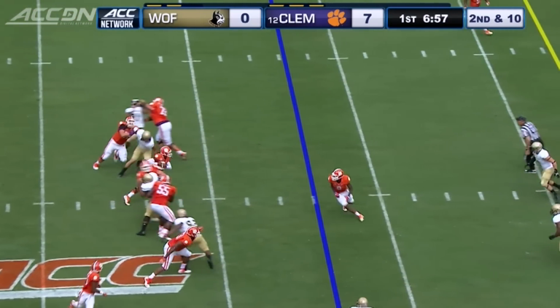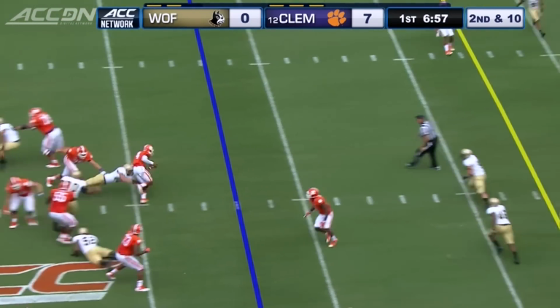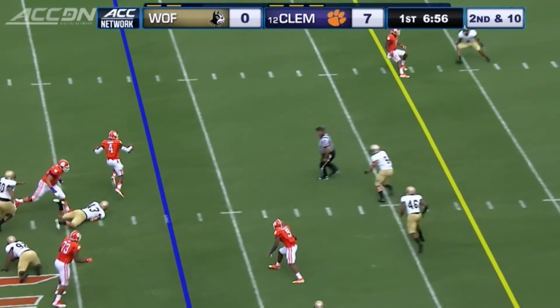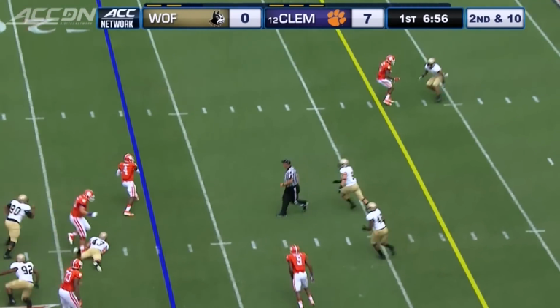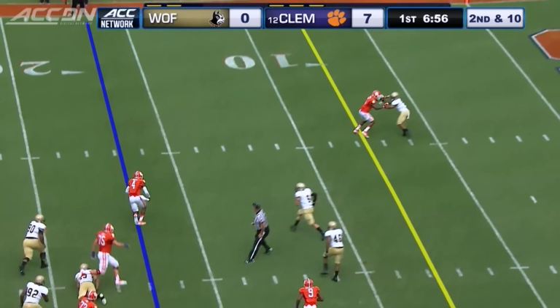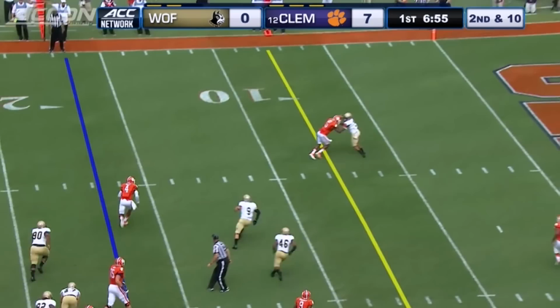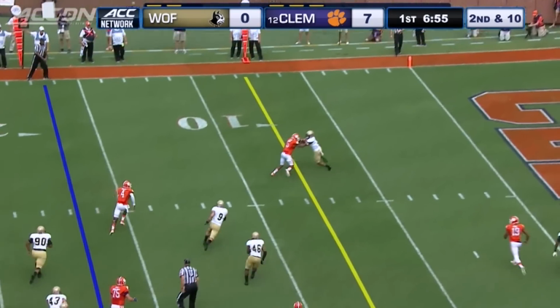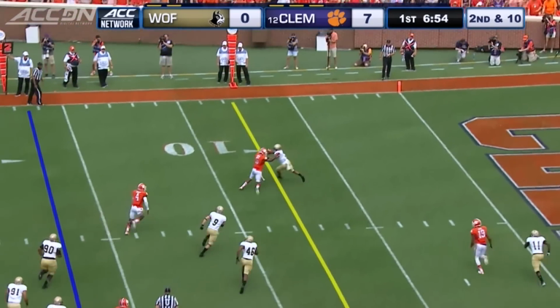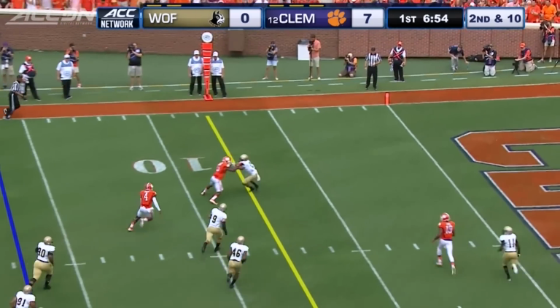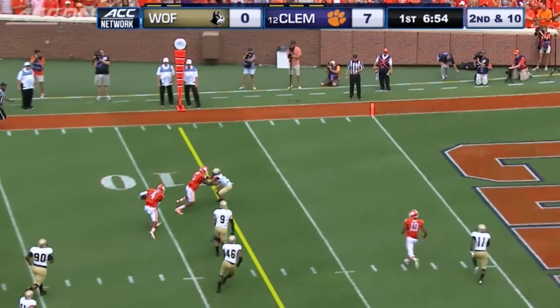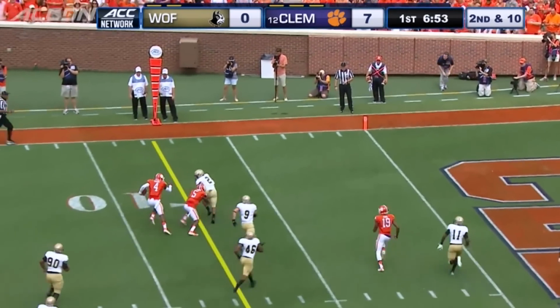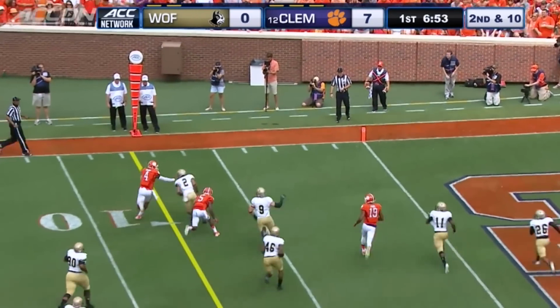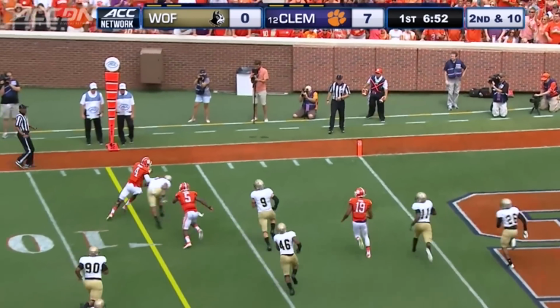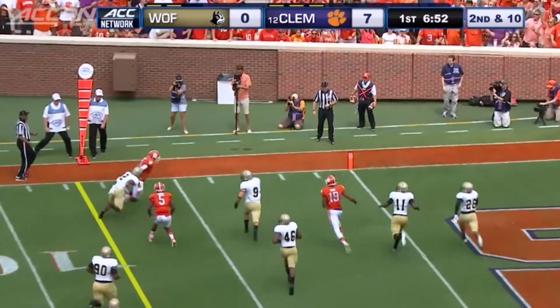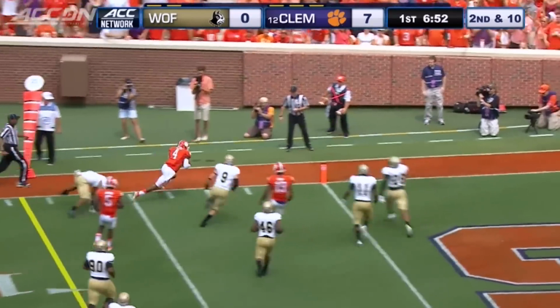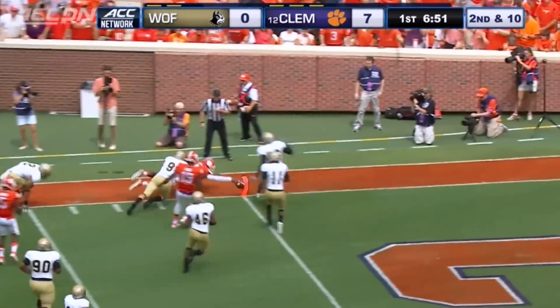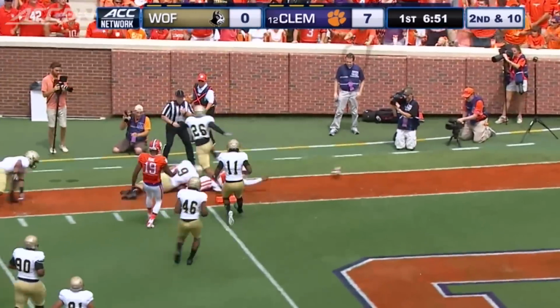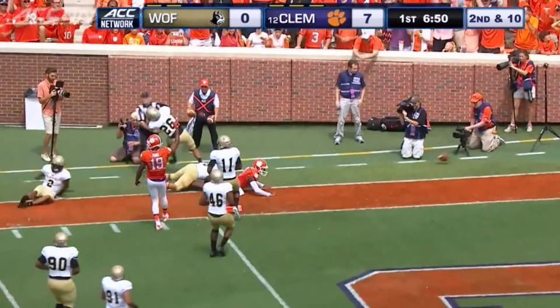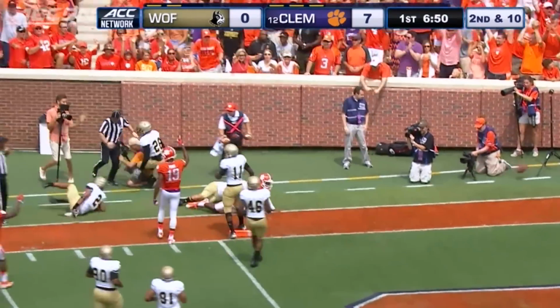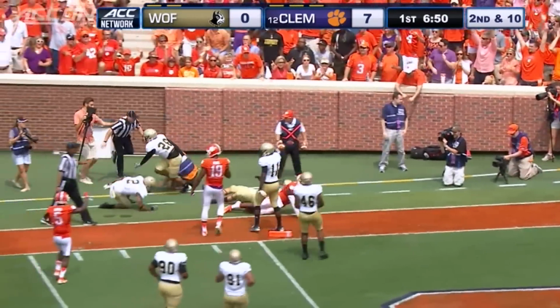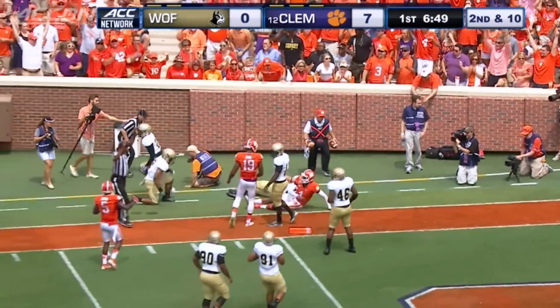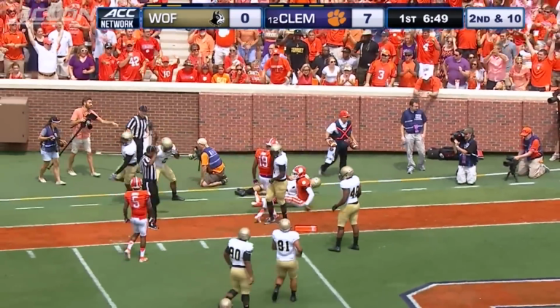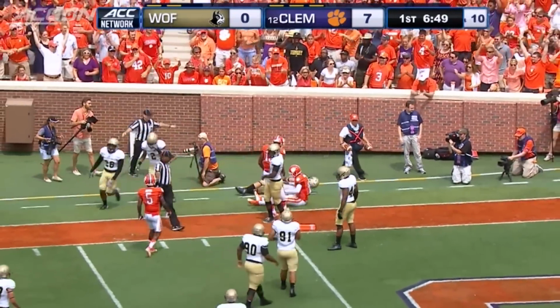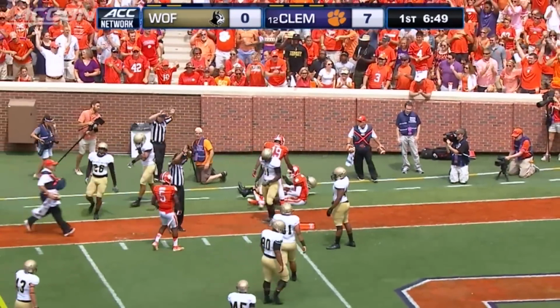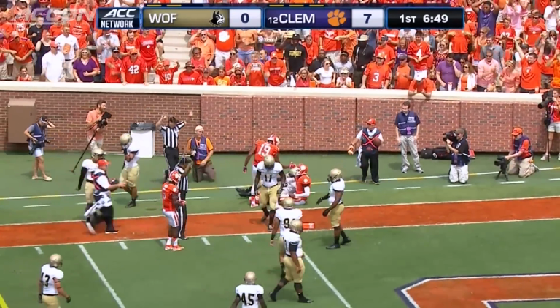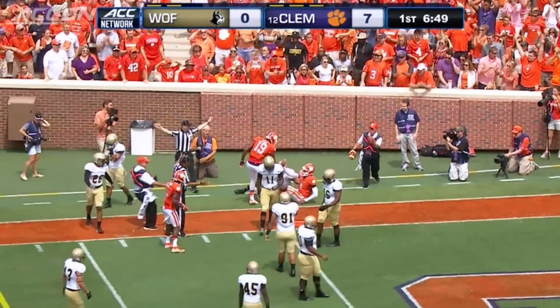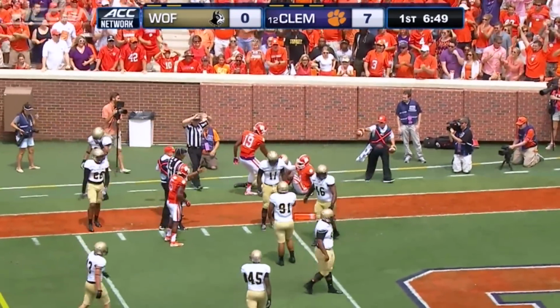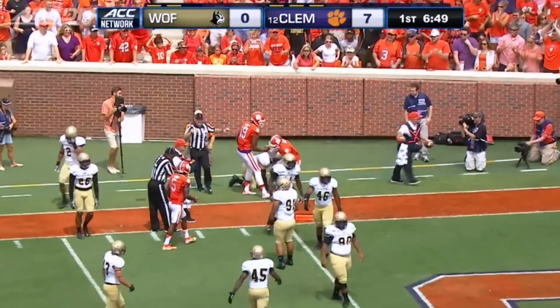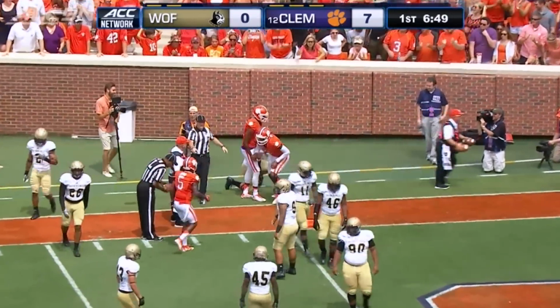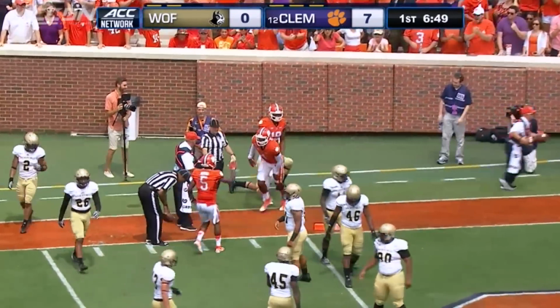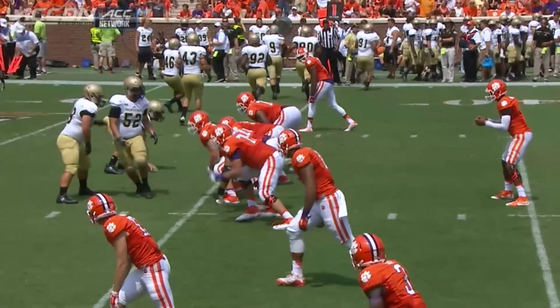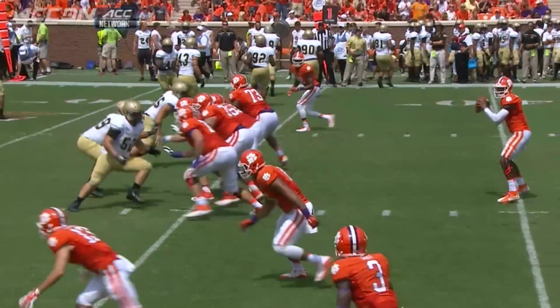More from Watson, creating with his legs this time. Heading for the pylon, he dives. He was ruled out of bounds at the two, but that would set up another Clemson score two plays later — 14-0 Tigers.